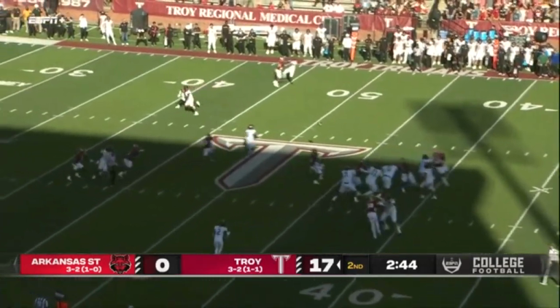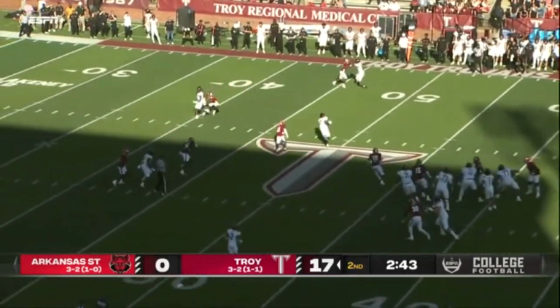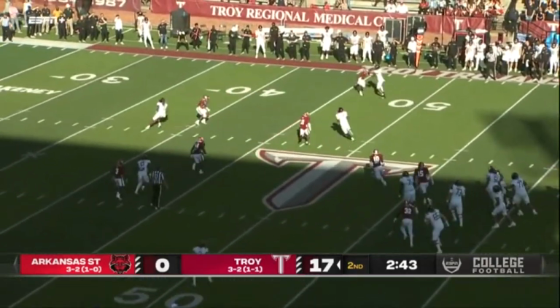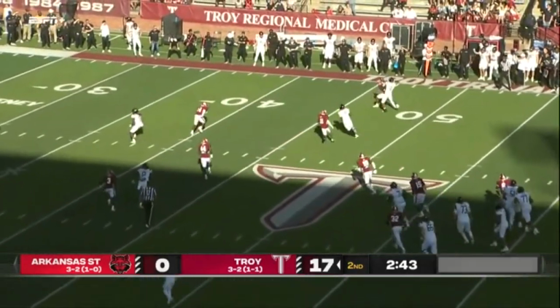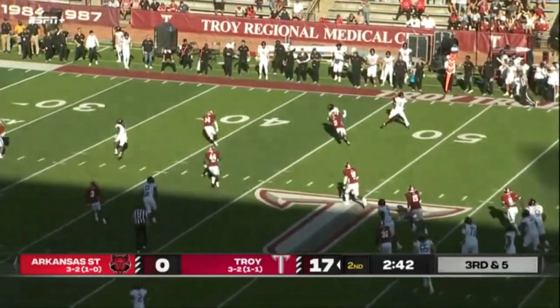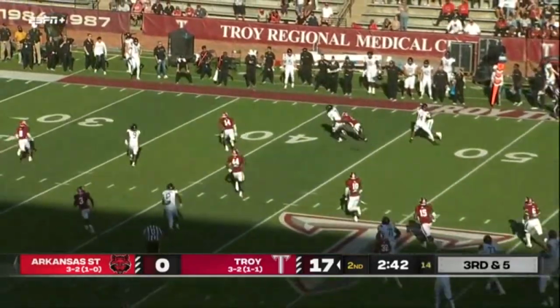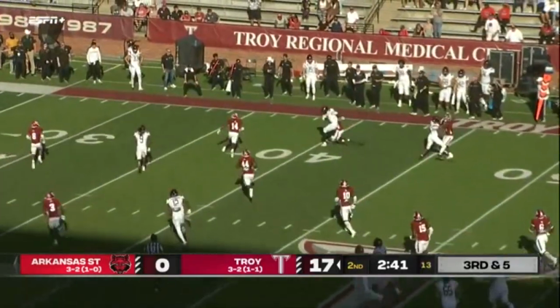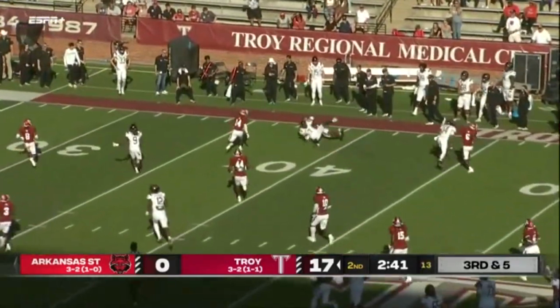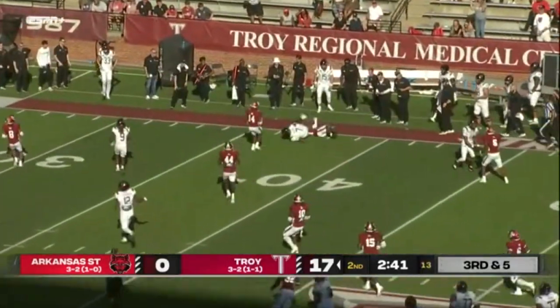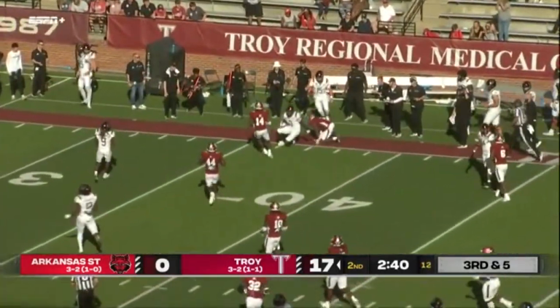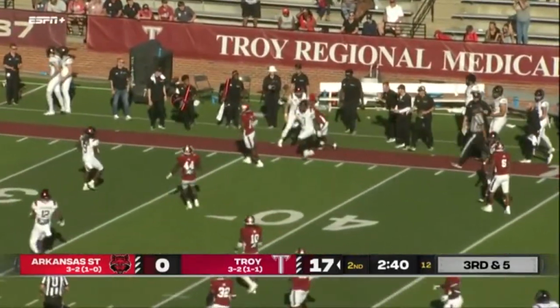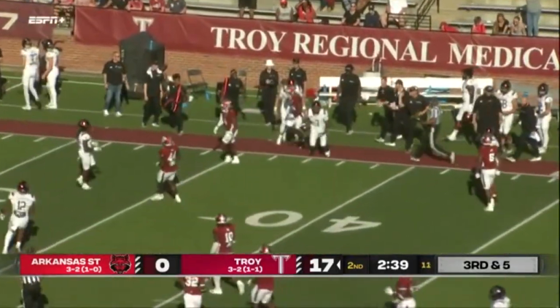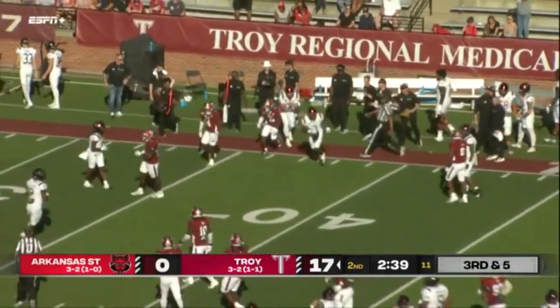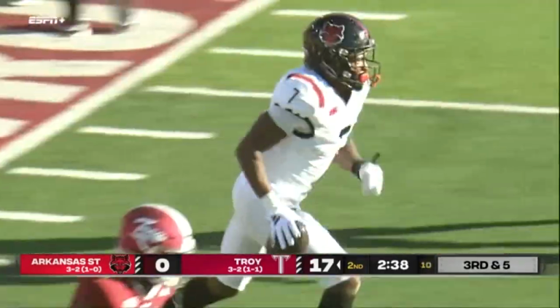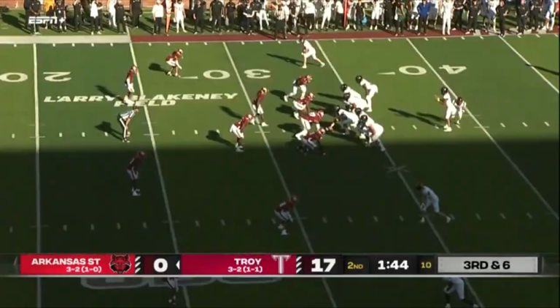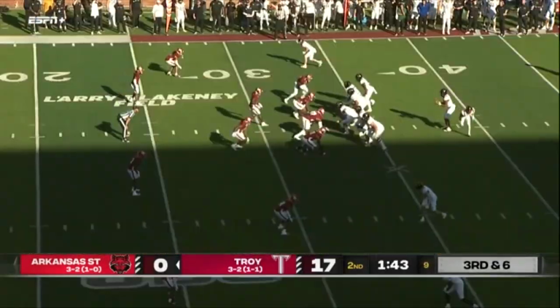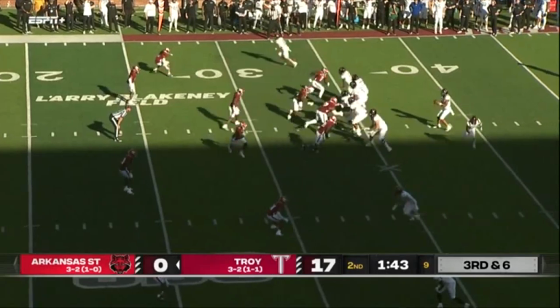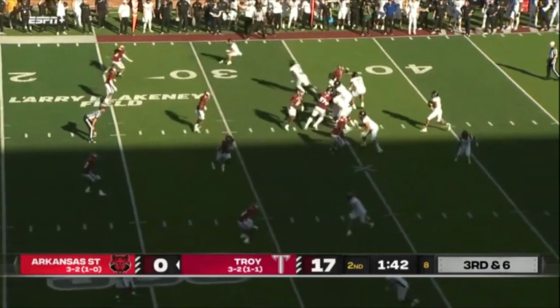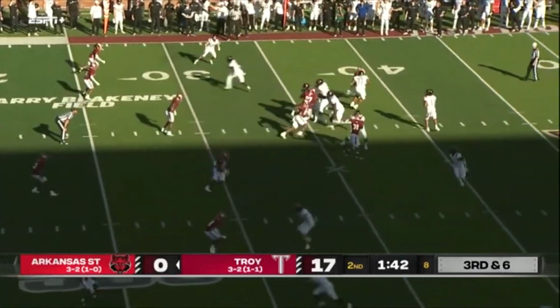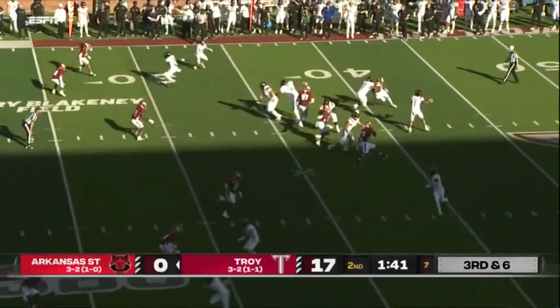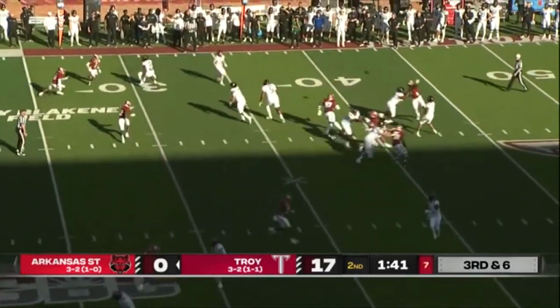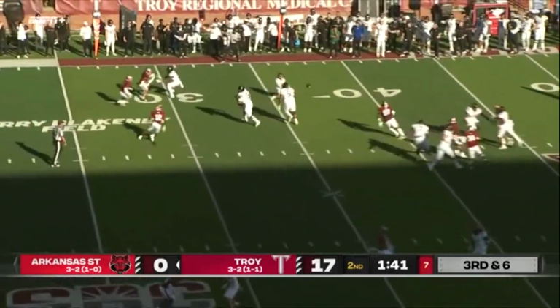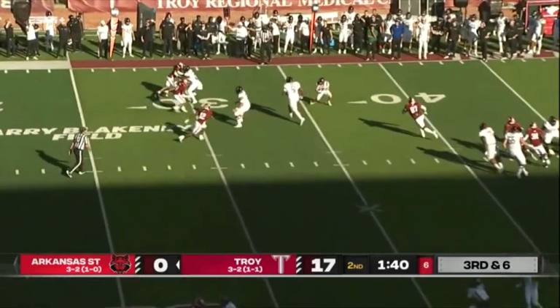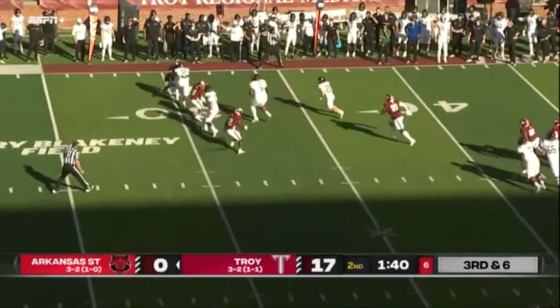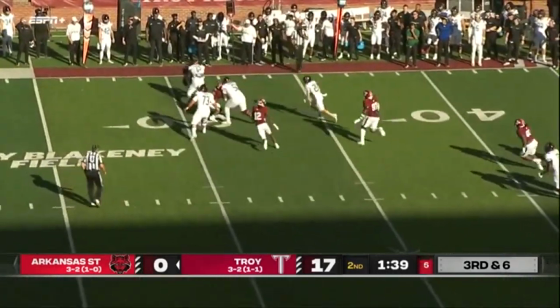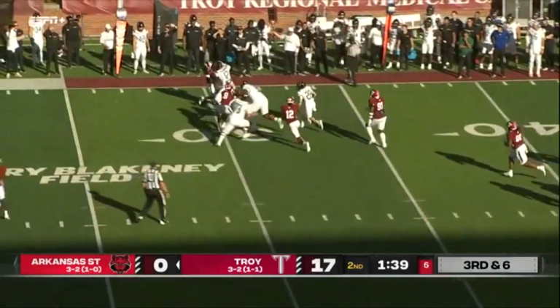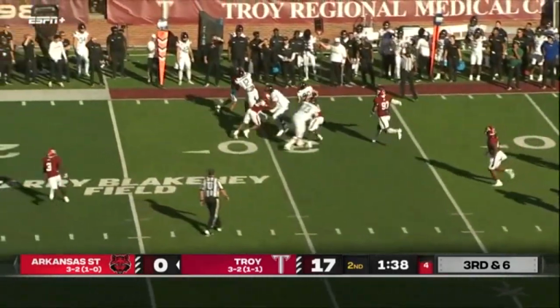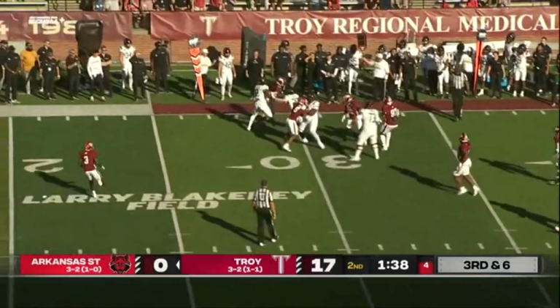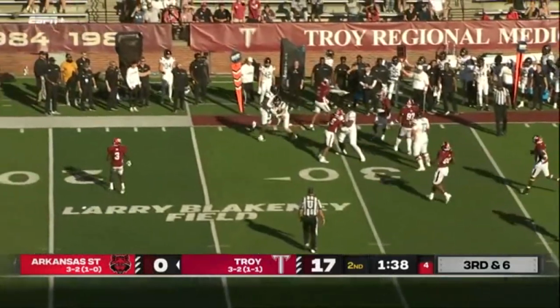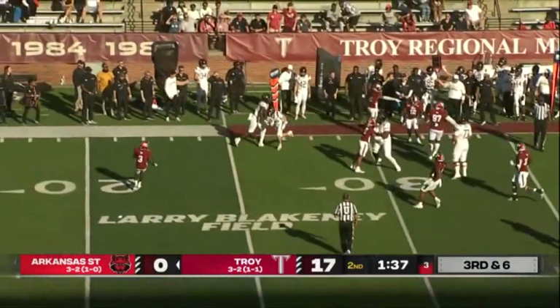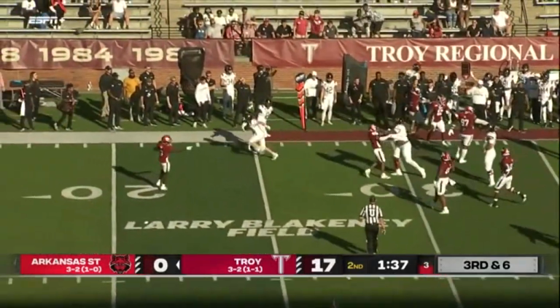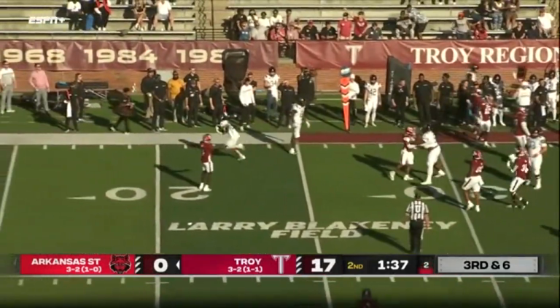Rainer's got a nice deep ball, but he'll throw it underneath — complete to Rucker. He'll go in motion, flip it to the far side — caught. Did his knee touch? Yes, it did.